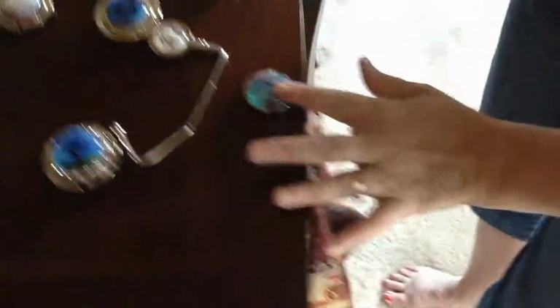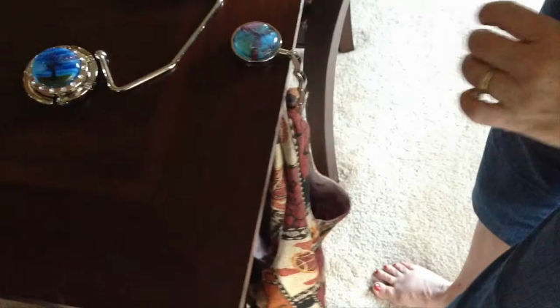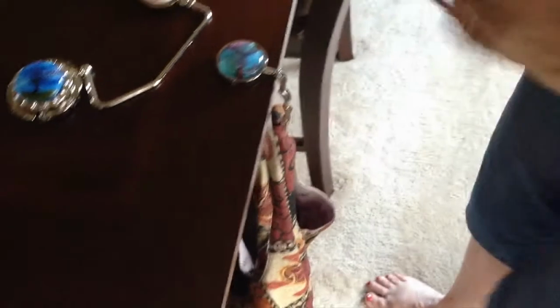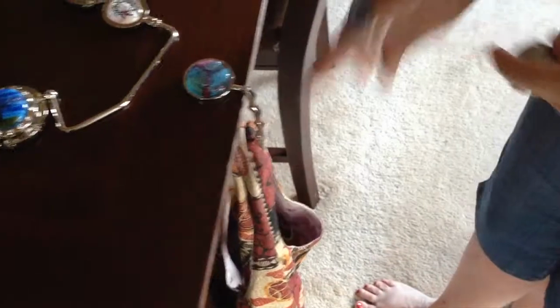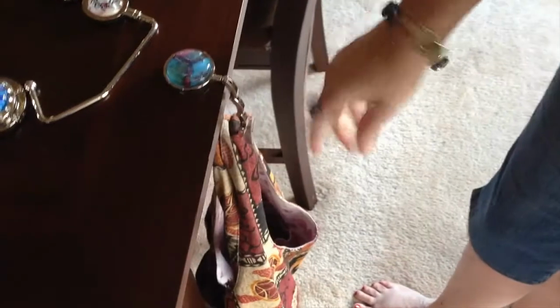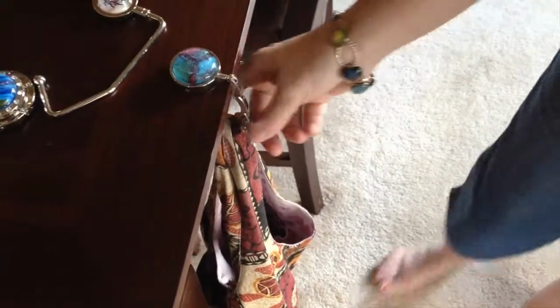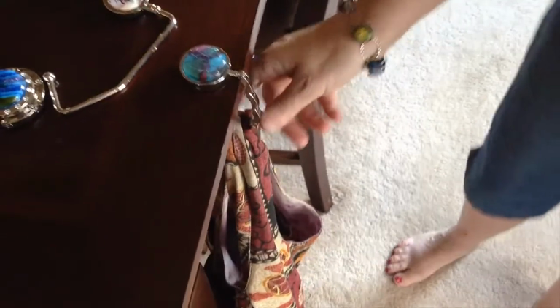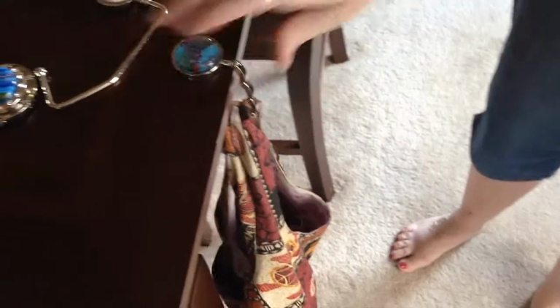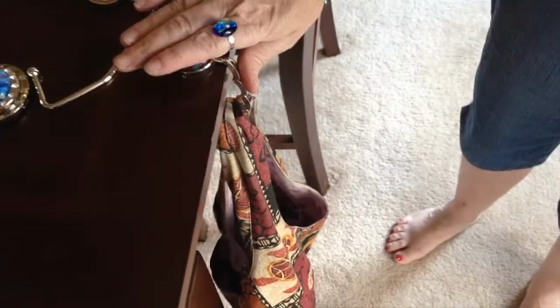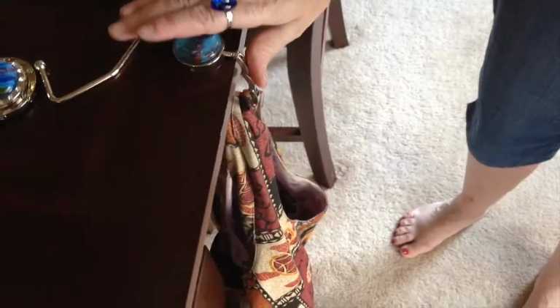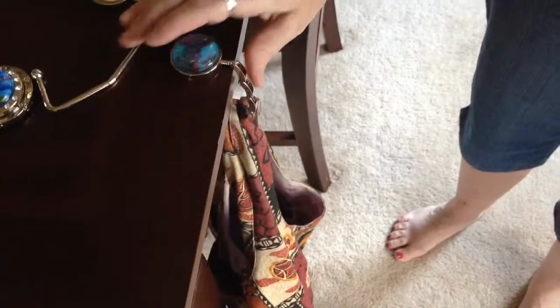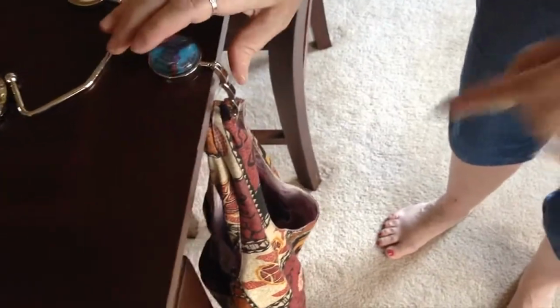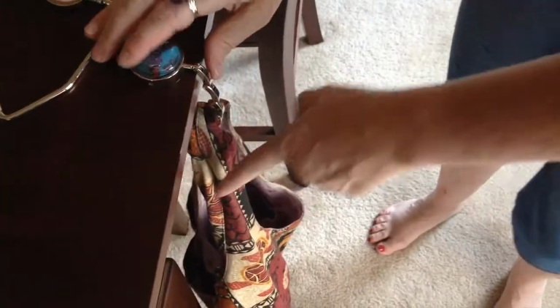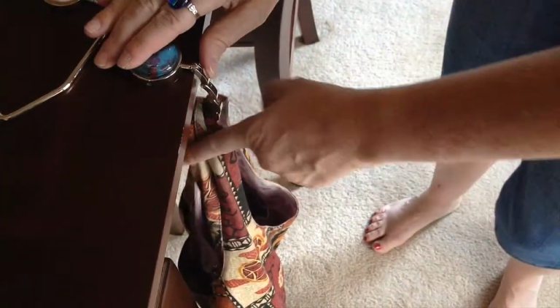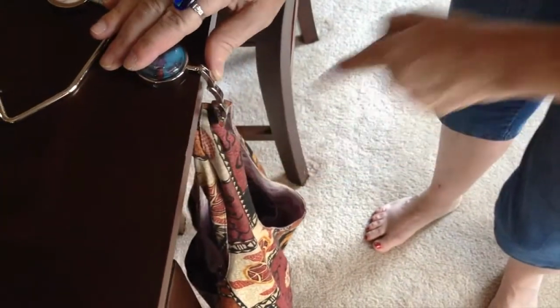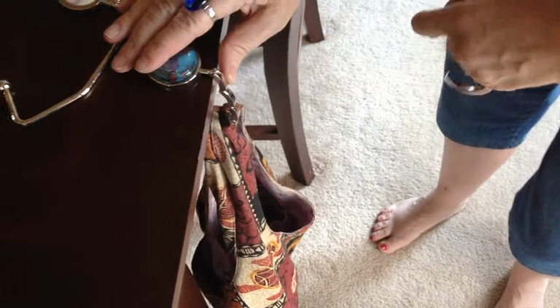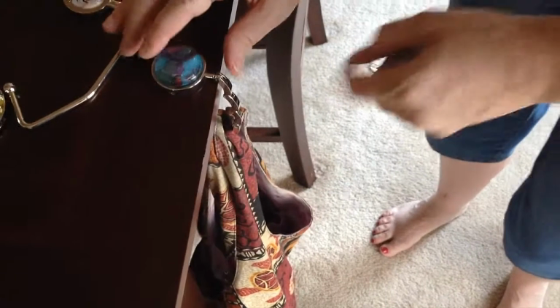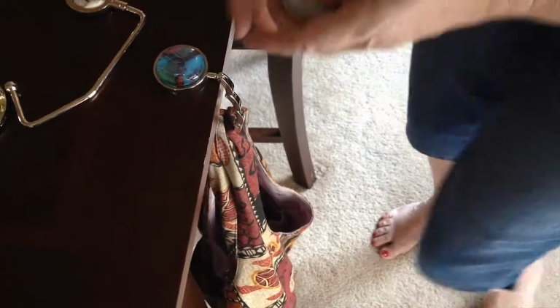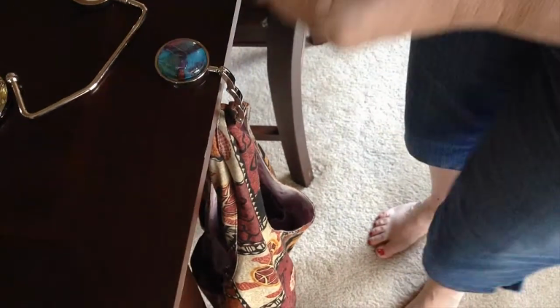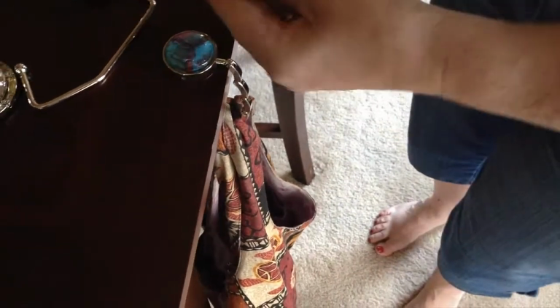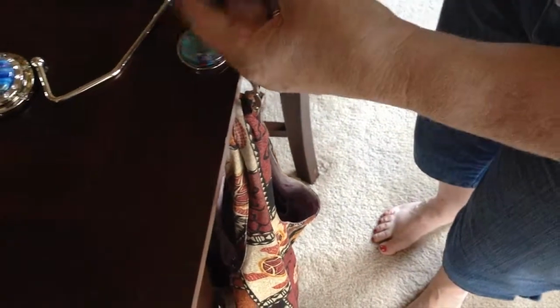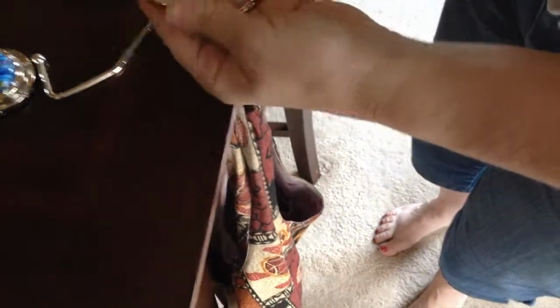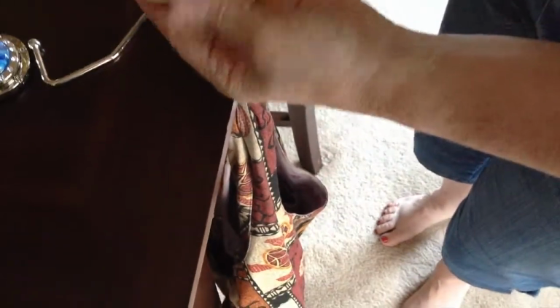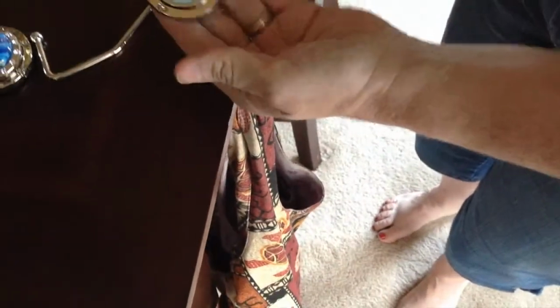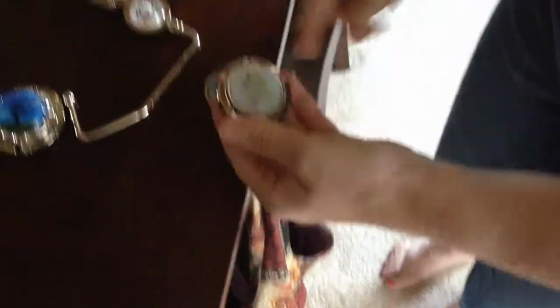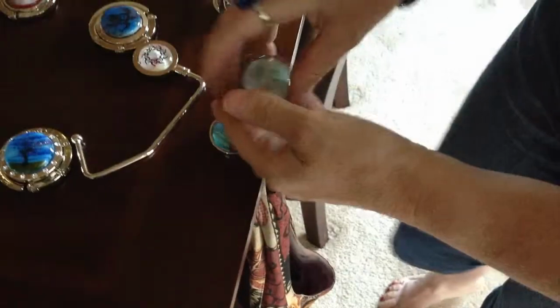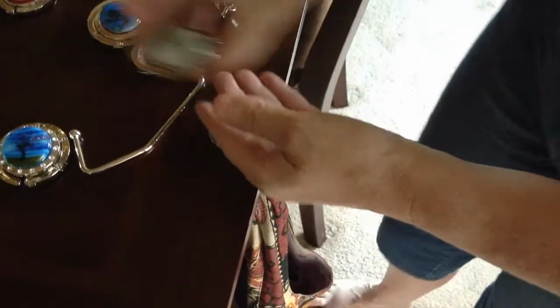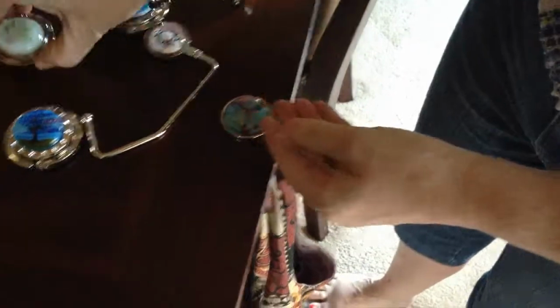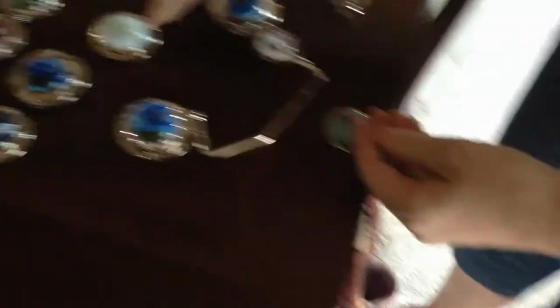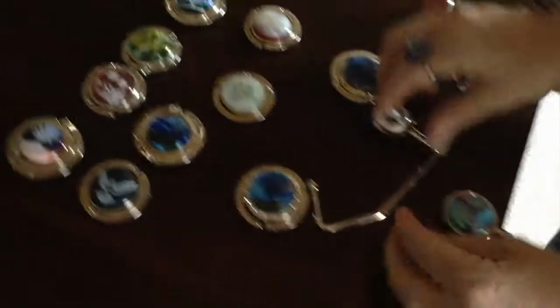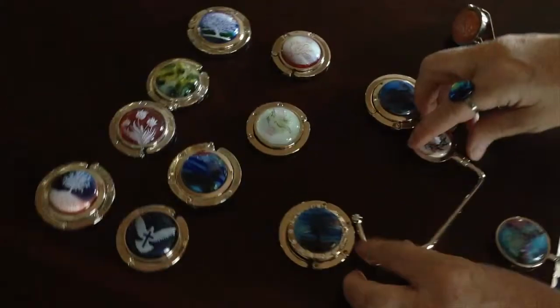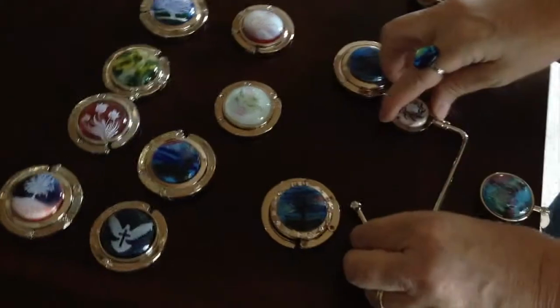You hang it off the side of the table — like I have mine — that's my purse. You just put your purse on it and you can see your purse; it's not on the floor and it's not away behind you.